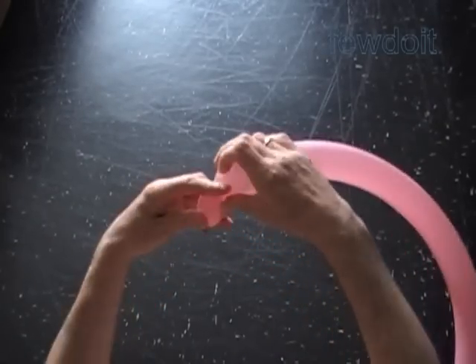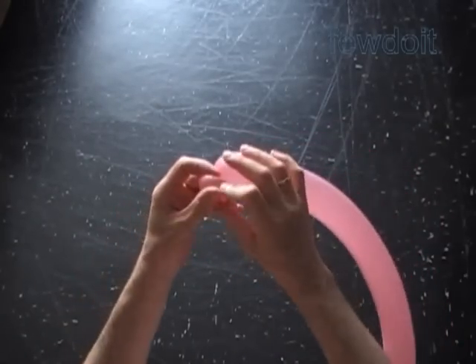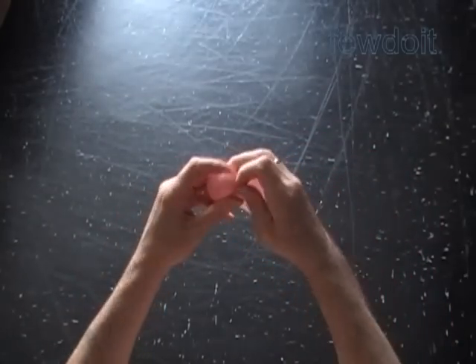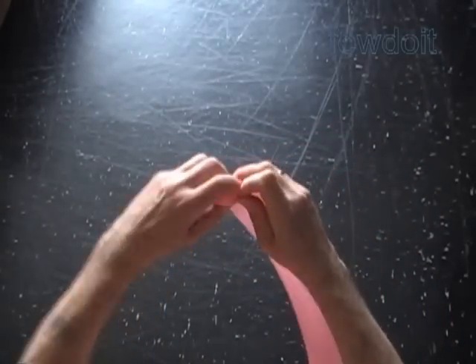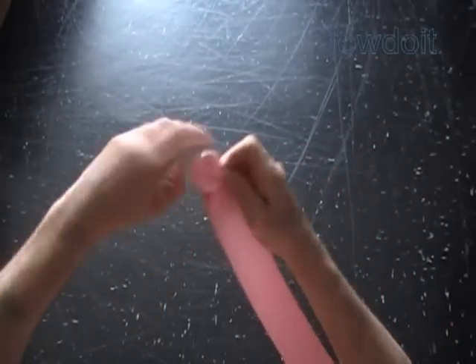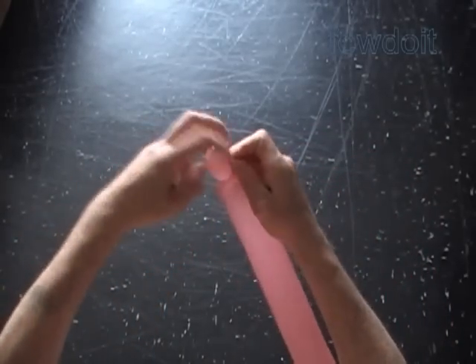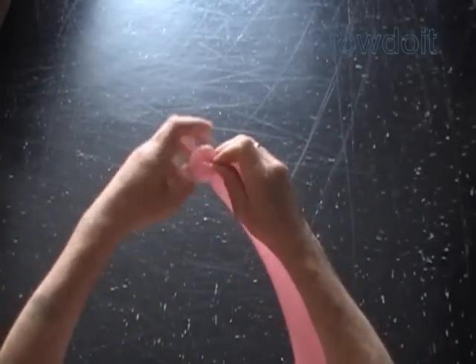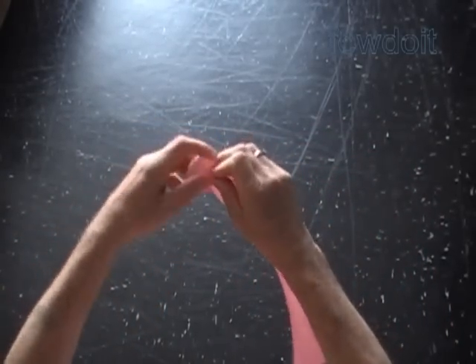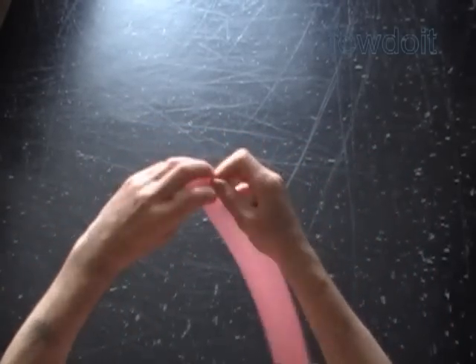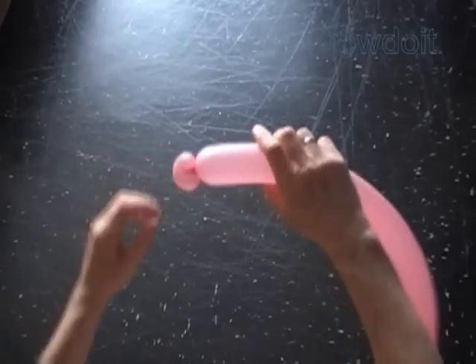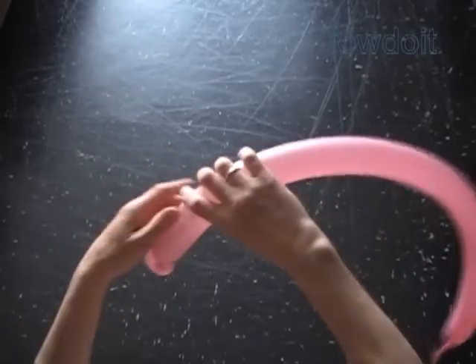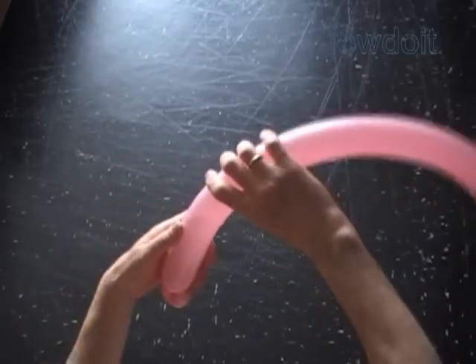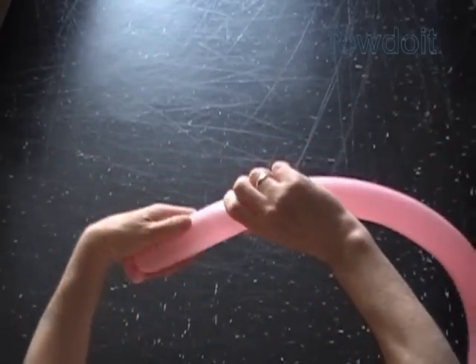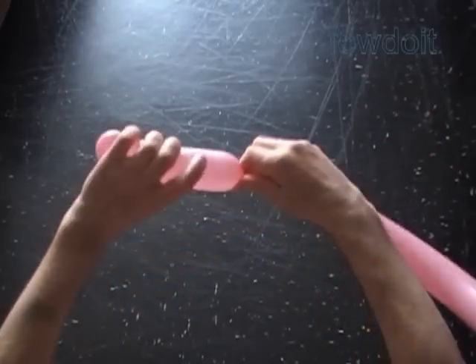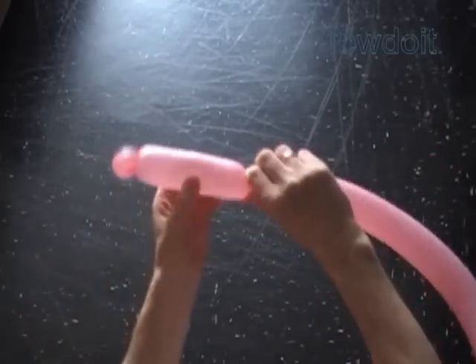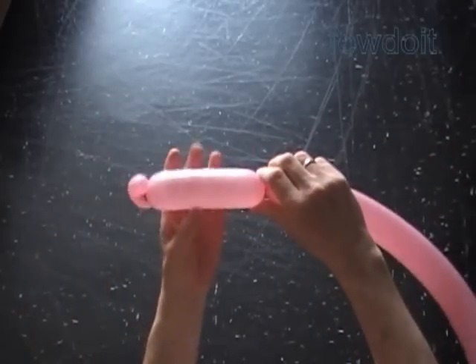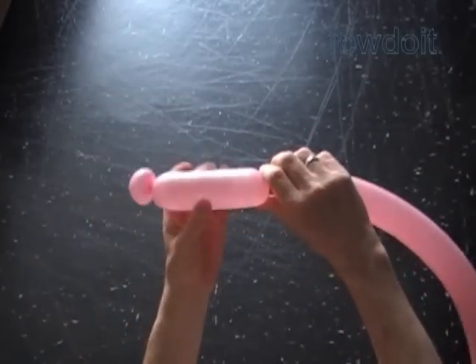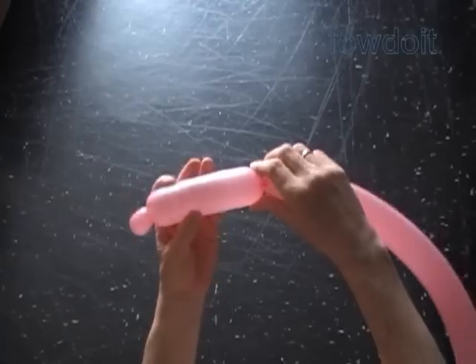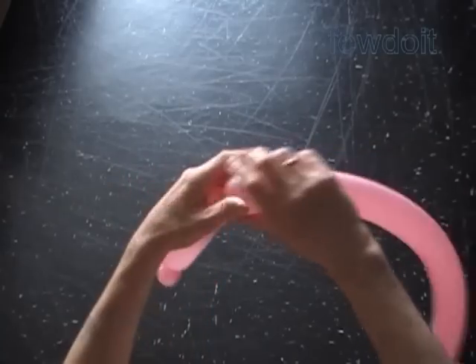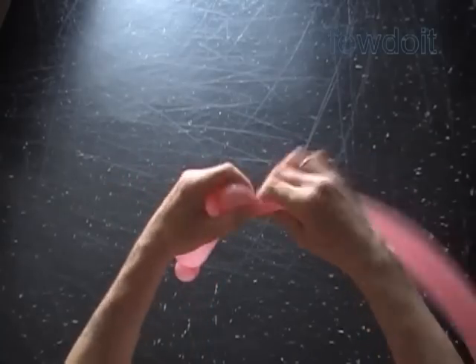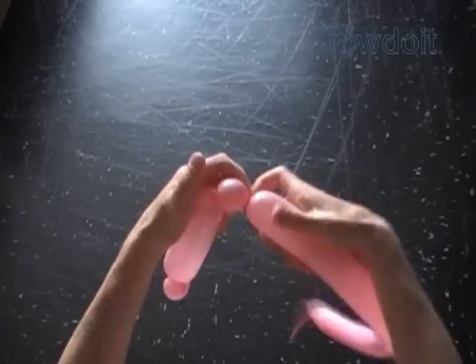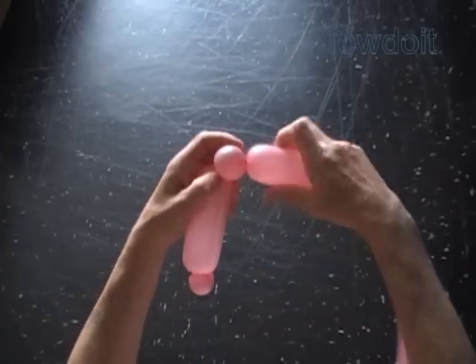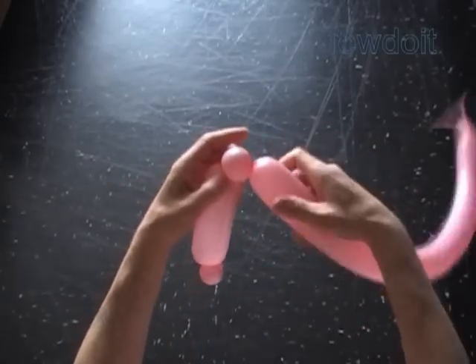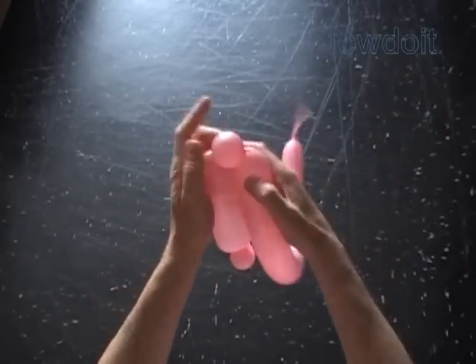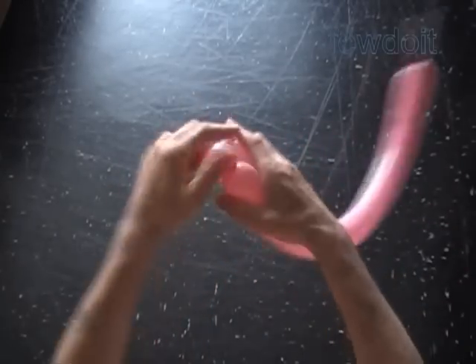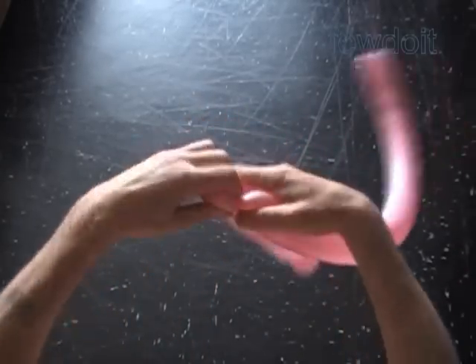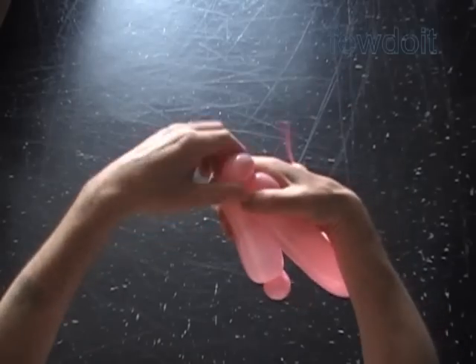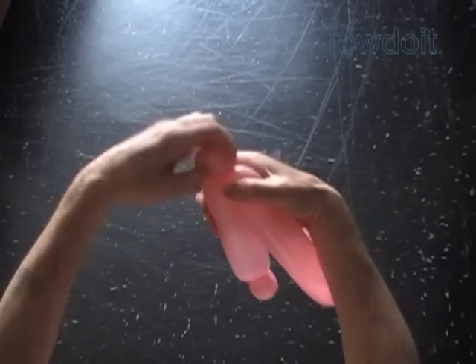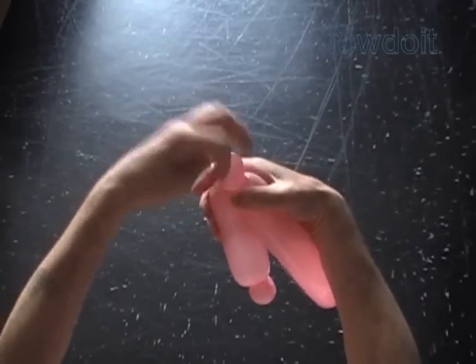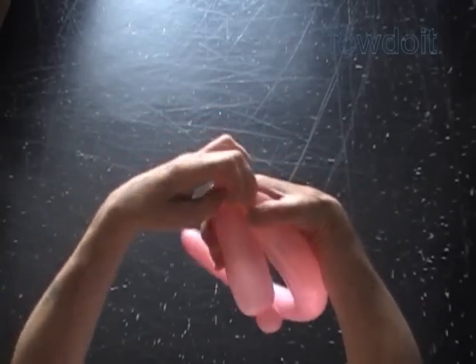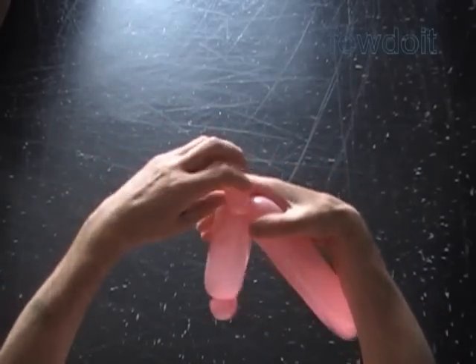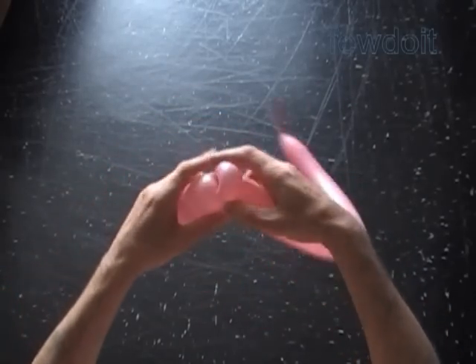Lock both ends of the first bubble in one lock twist. Twist the second about five inch bubble. Twist the third soft about one inch bubble. Lock both ends of the third bubble in one lock twist.